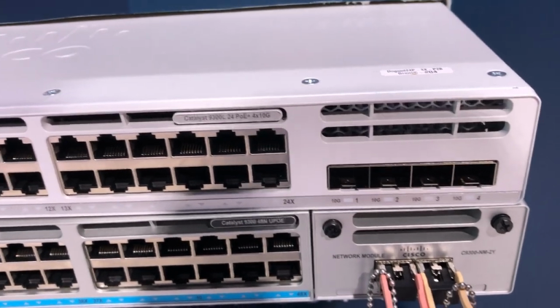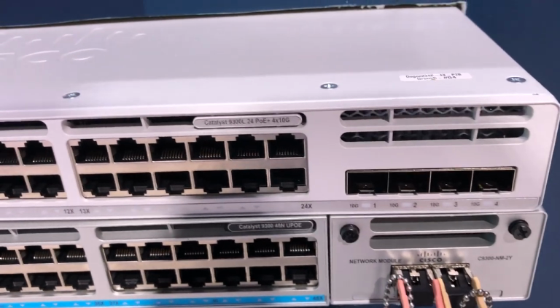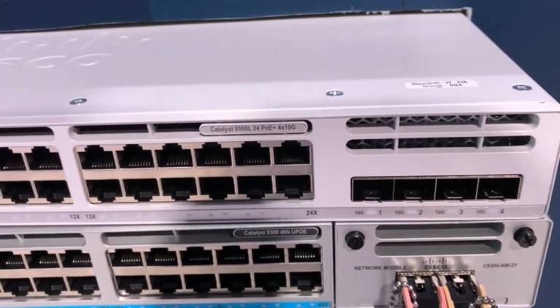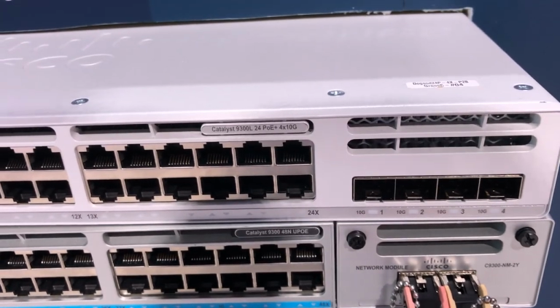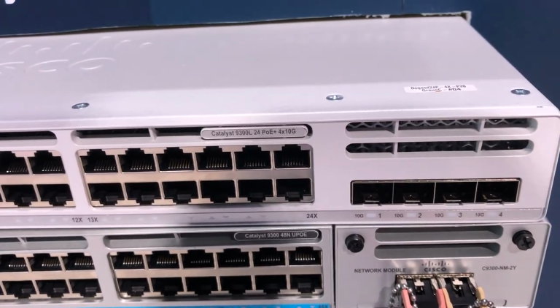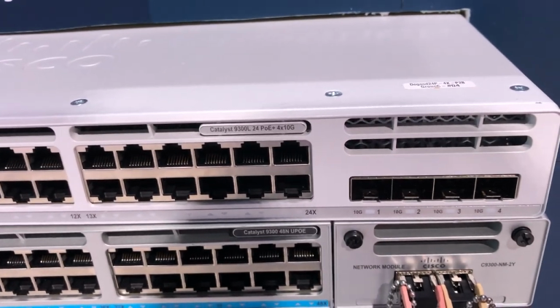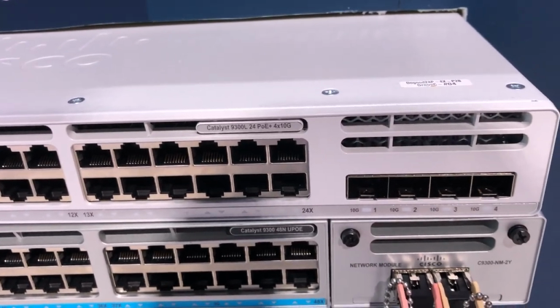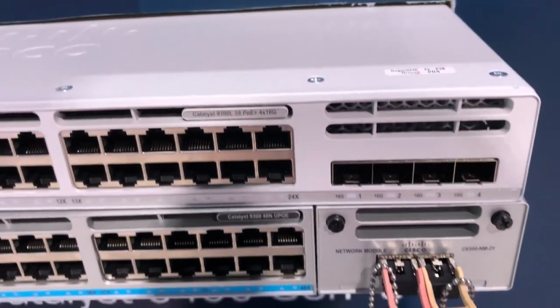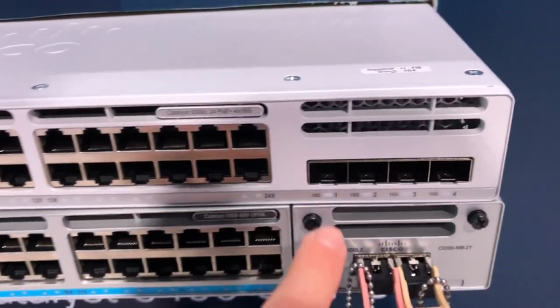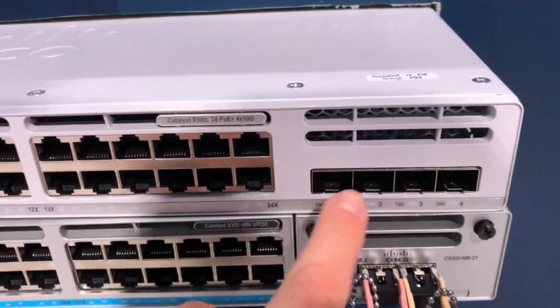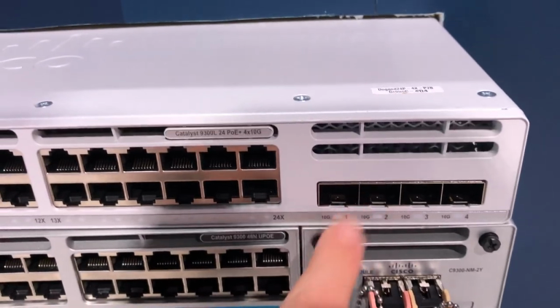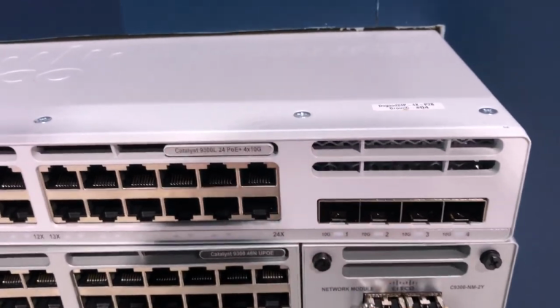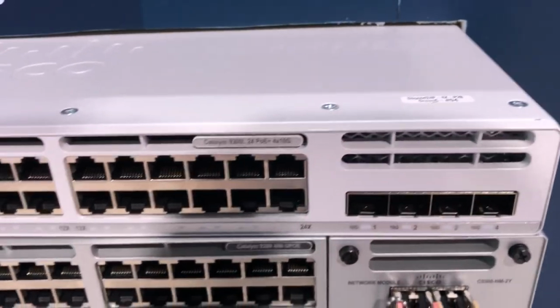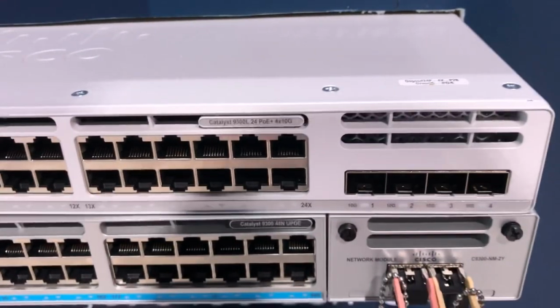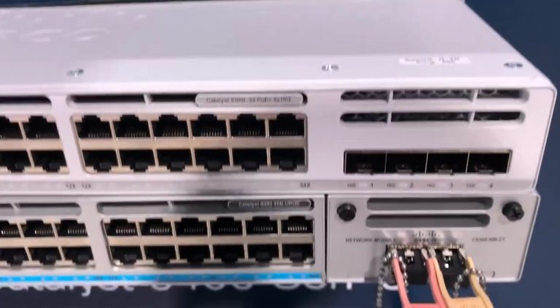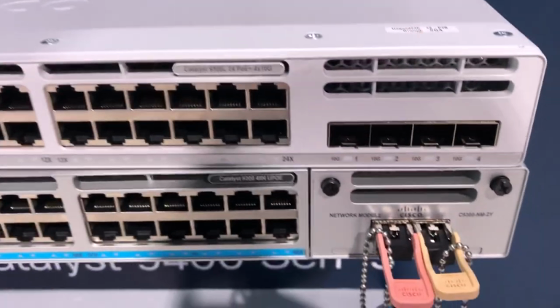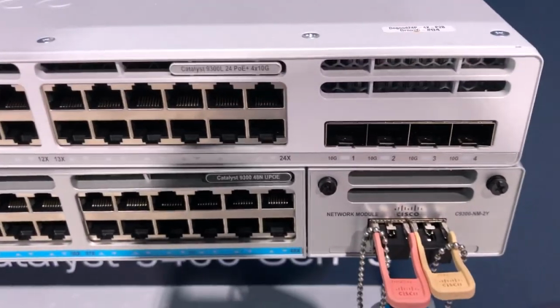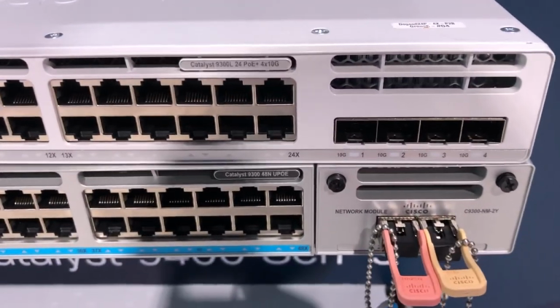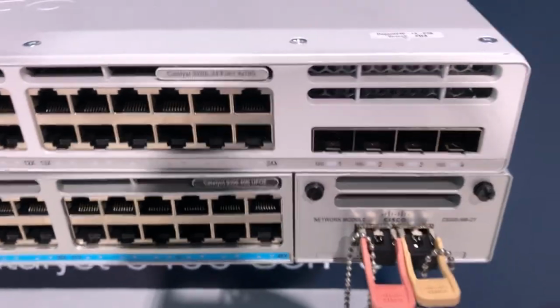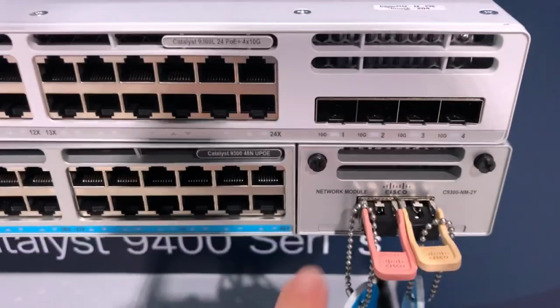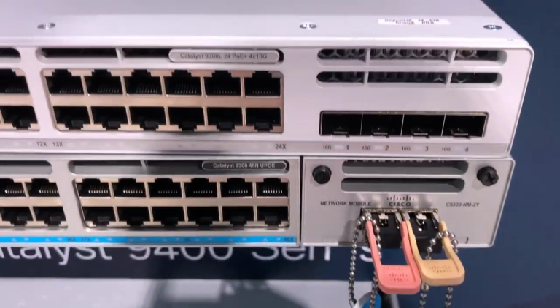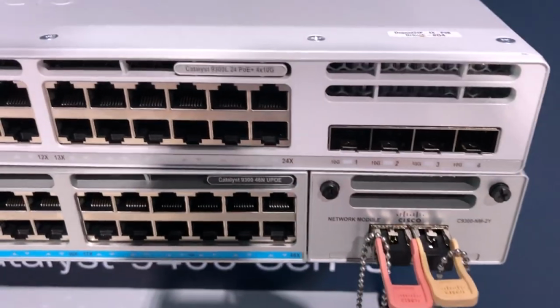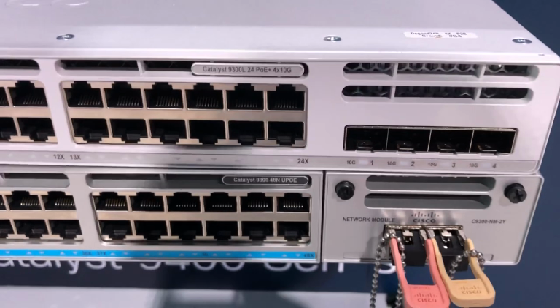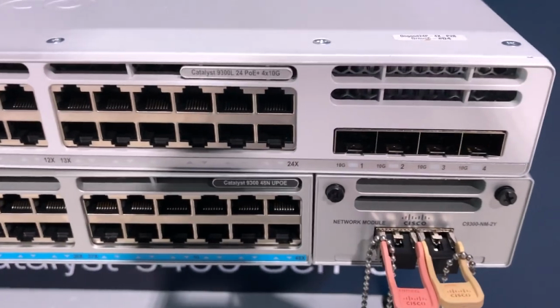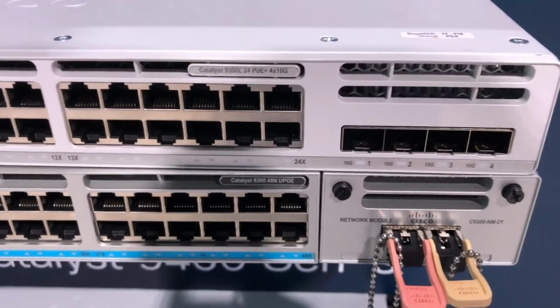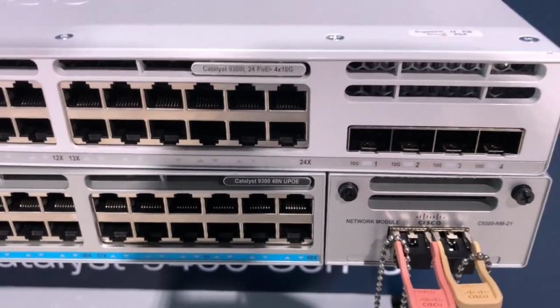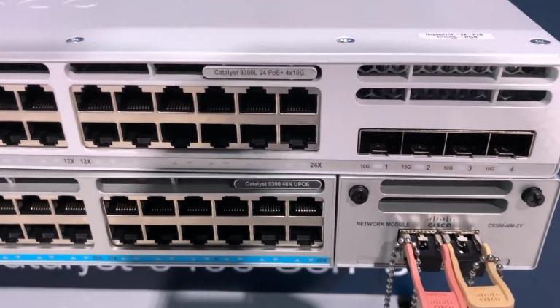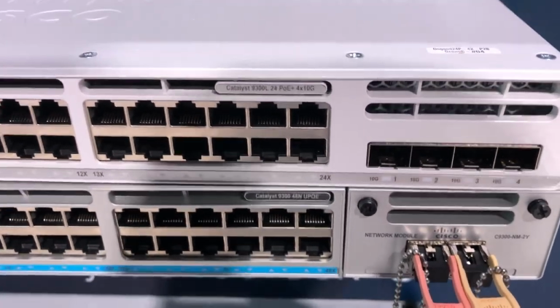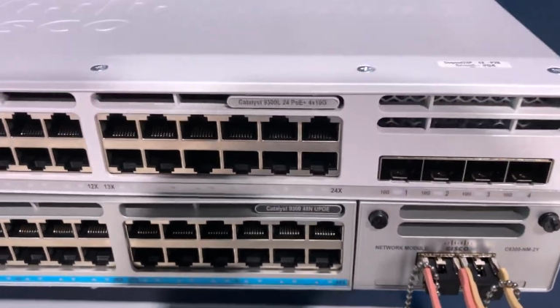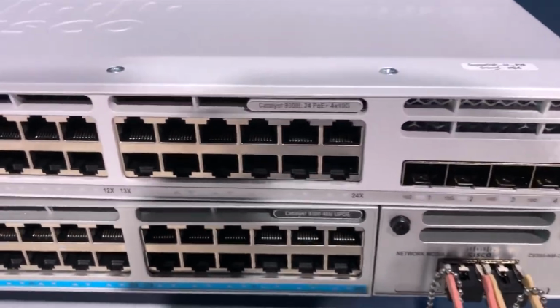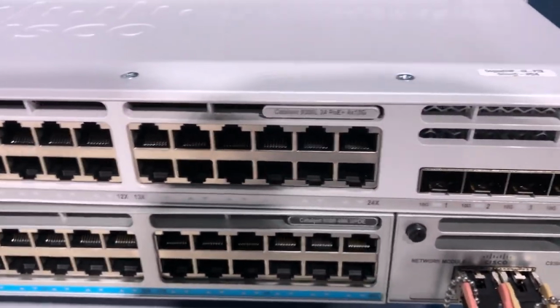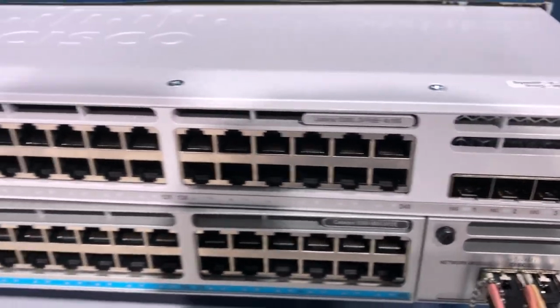When you purchase the switch, you need to know which uplink module you want already in it, because you're not going to be able to replace that or anything, versus the 9300 underneath it where you've got that uplink module that you can replace.